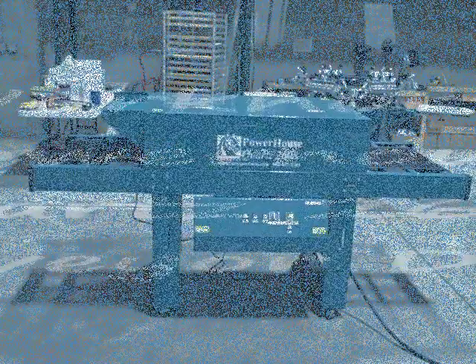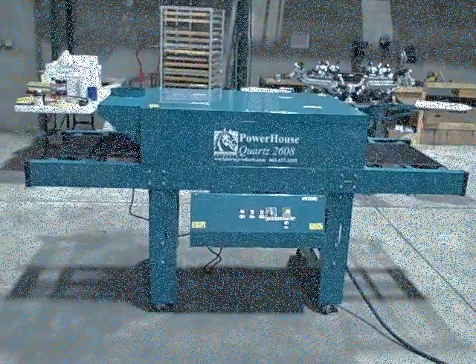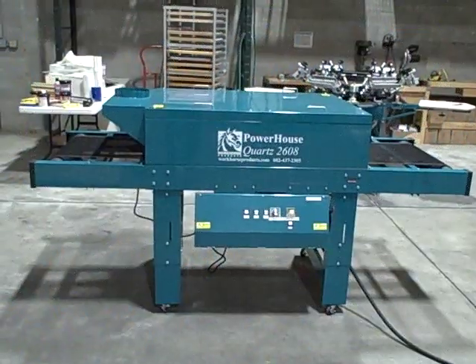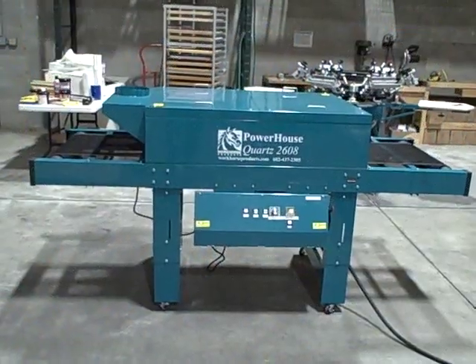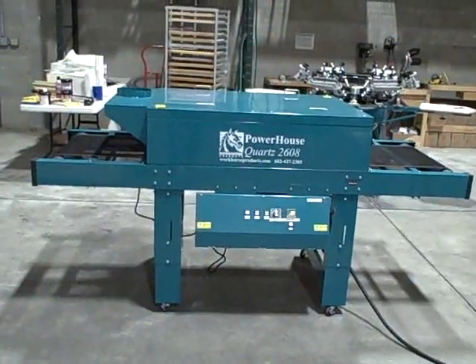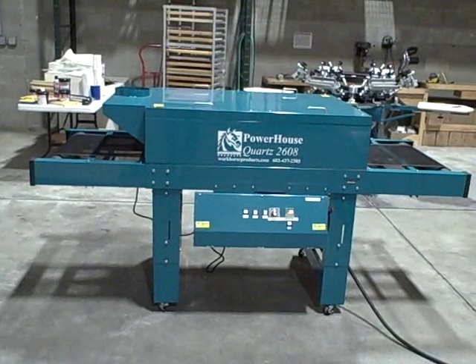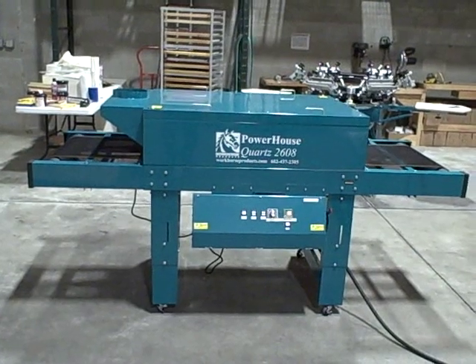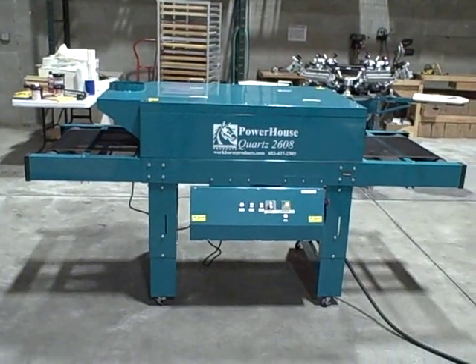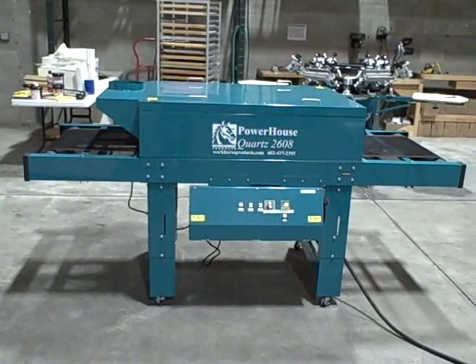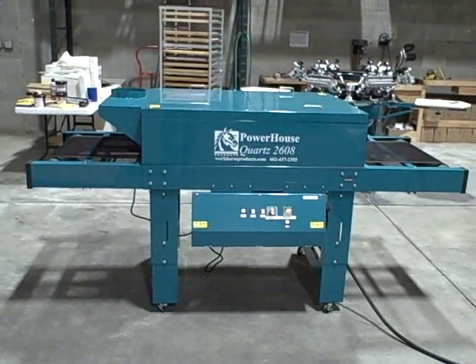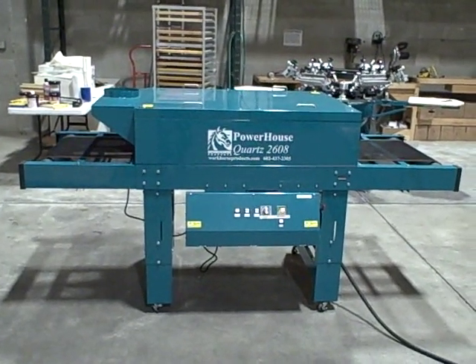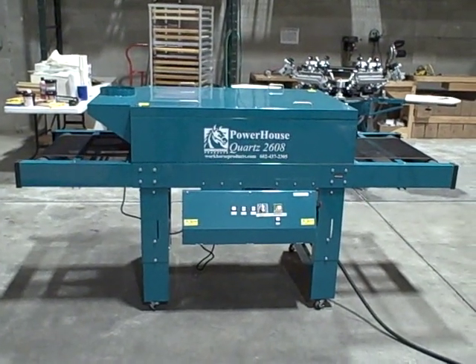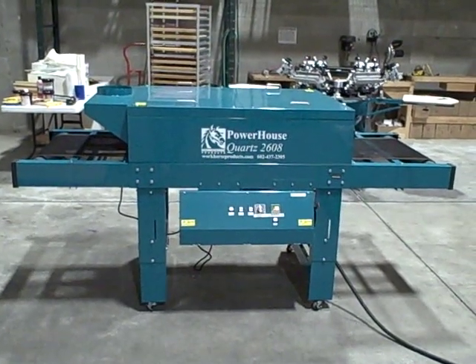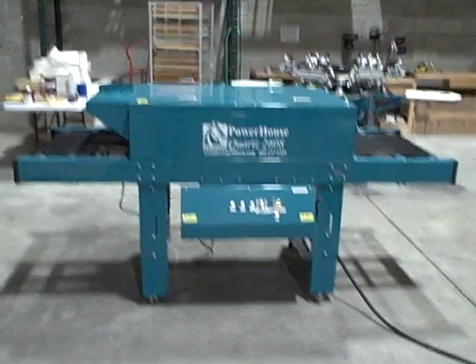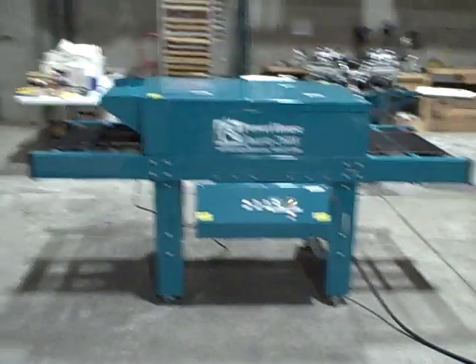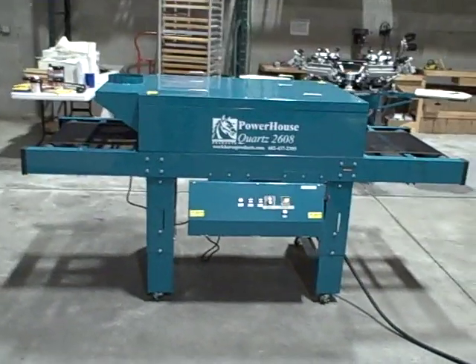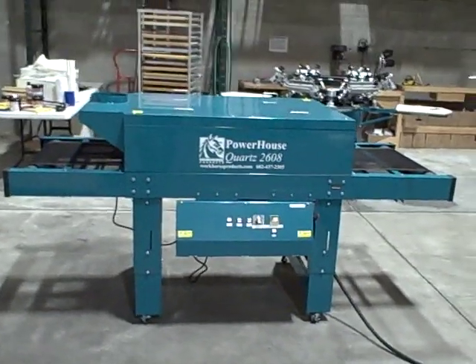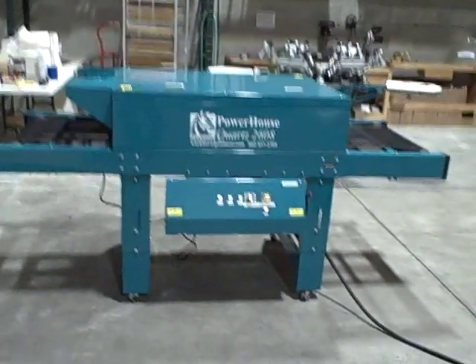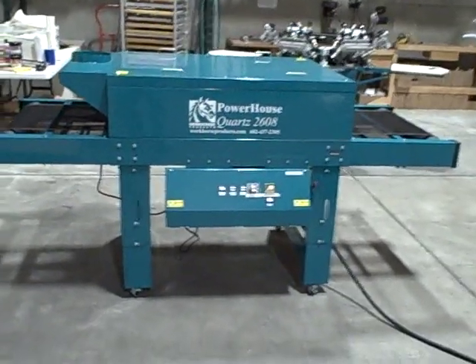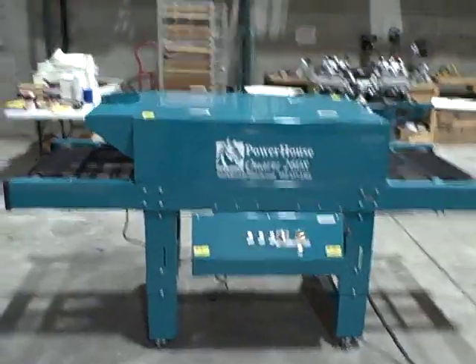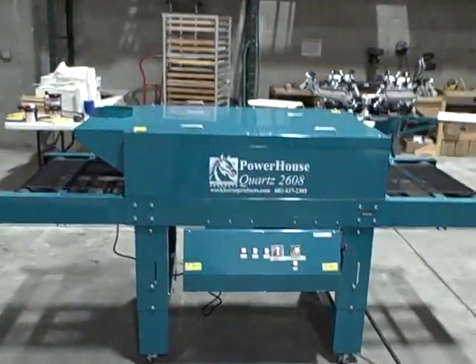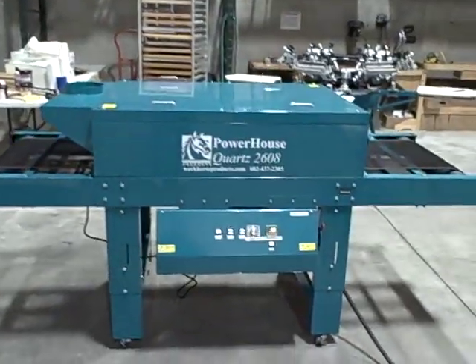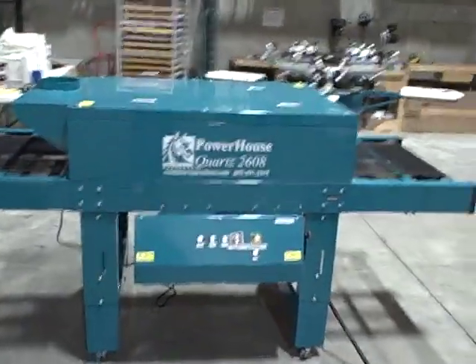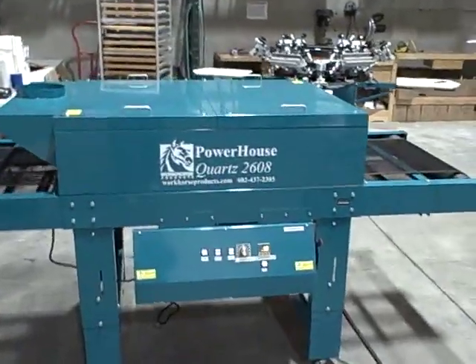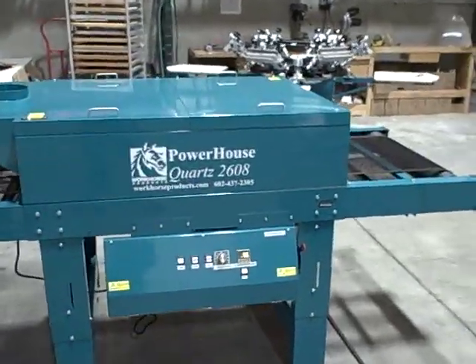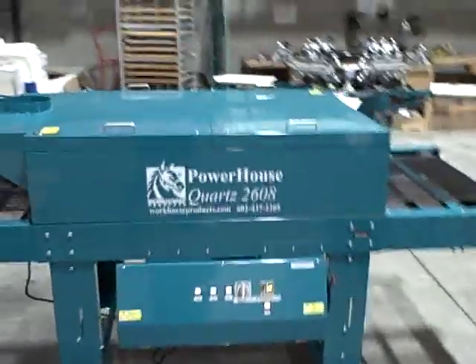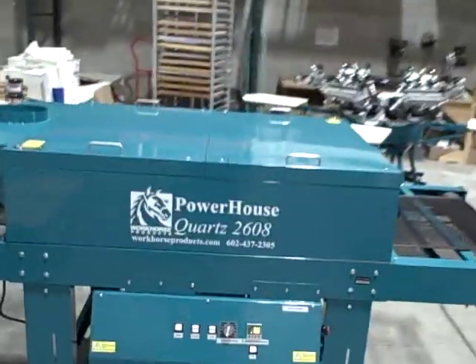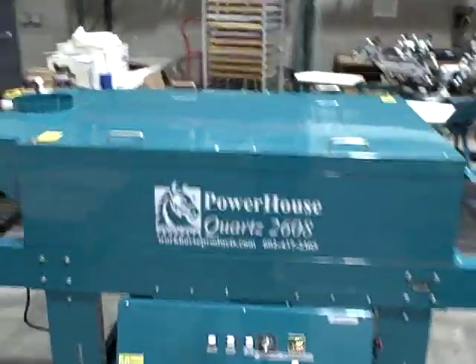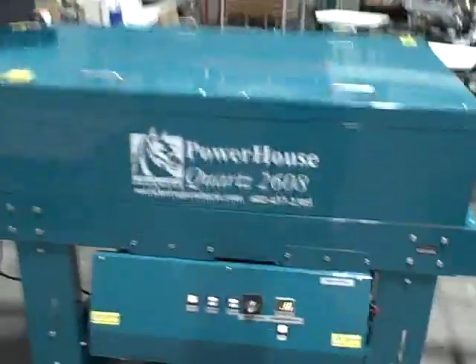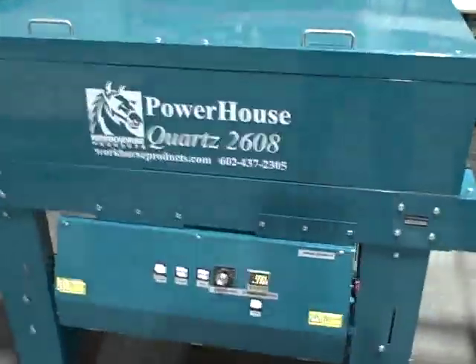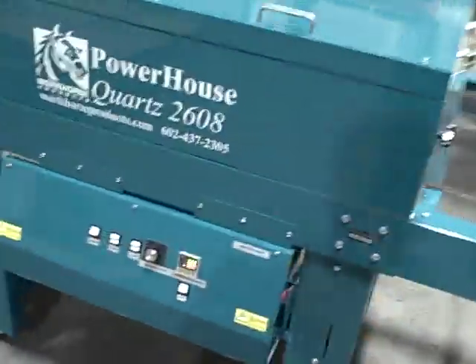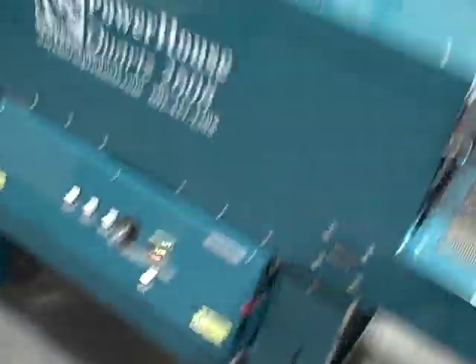This is a video review of the Workhorse Powerhouse Quartz 2608 conveyor dryer. This is an electric conveyor dryer that's eight feet long with a 26-inch wide belt. Let's take a quick walk around the dryer and I'll show you the features.